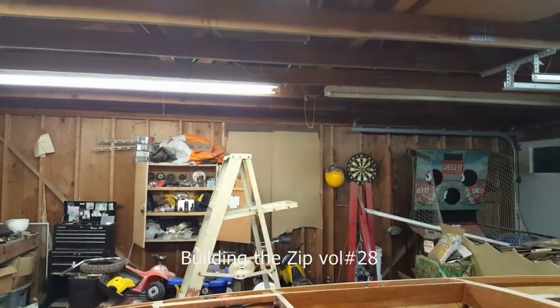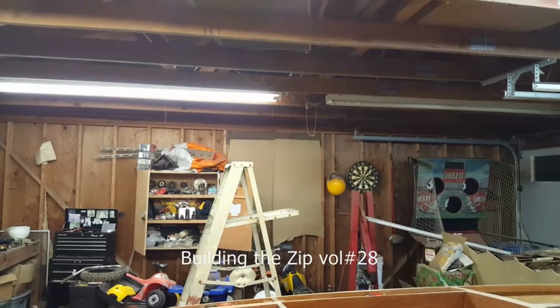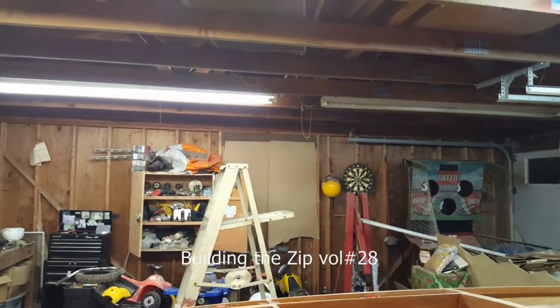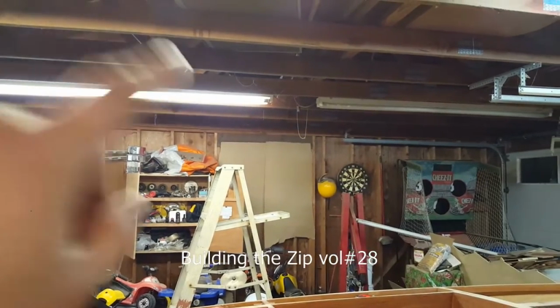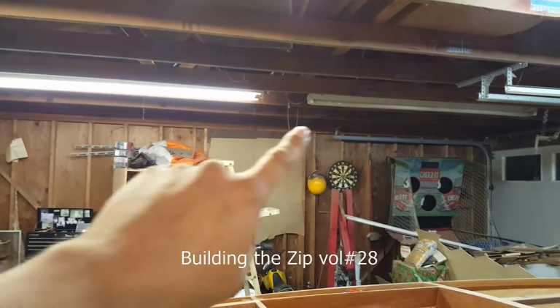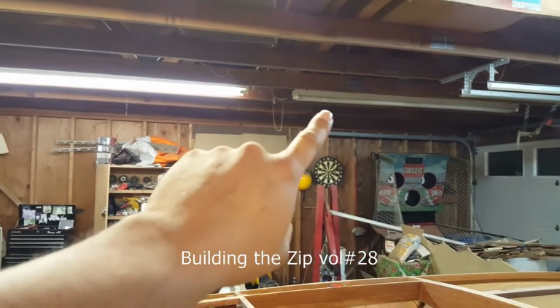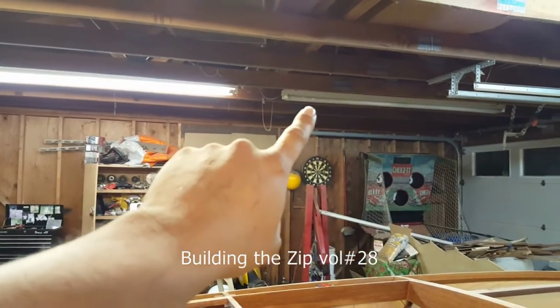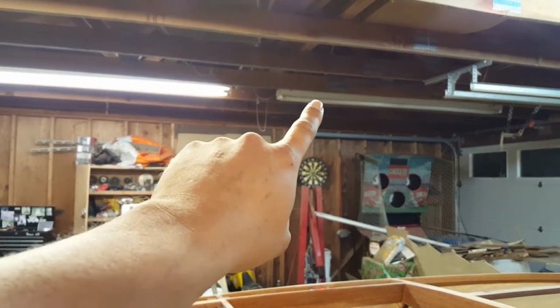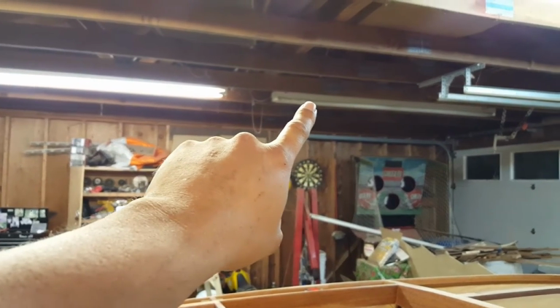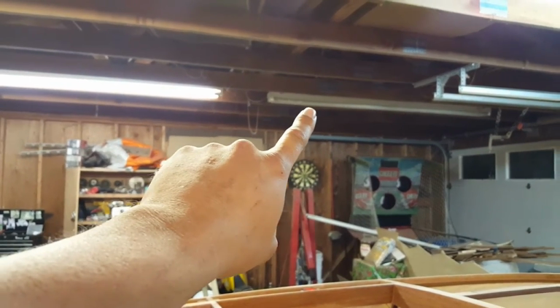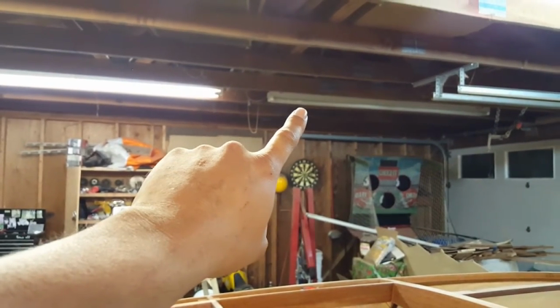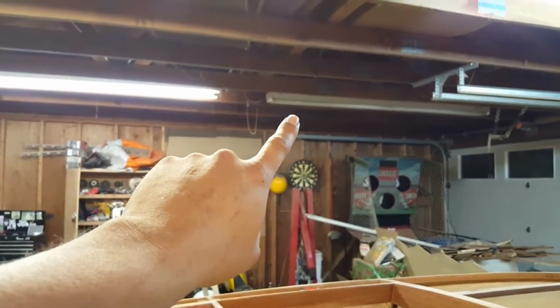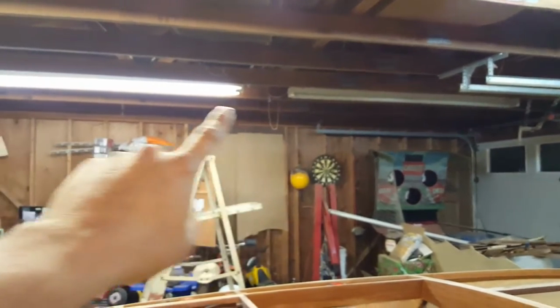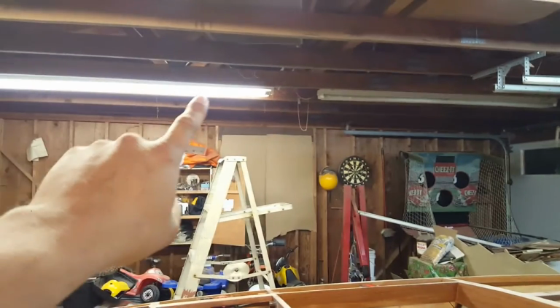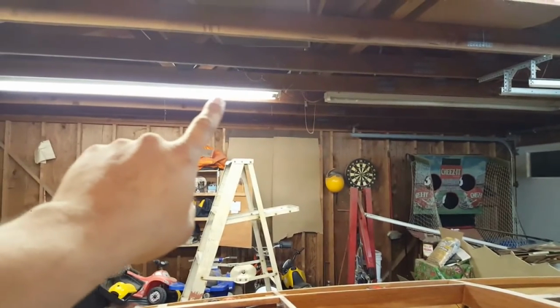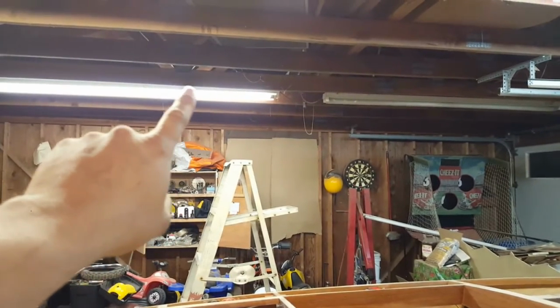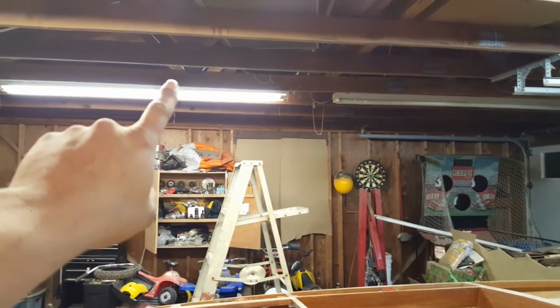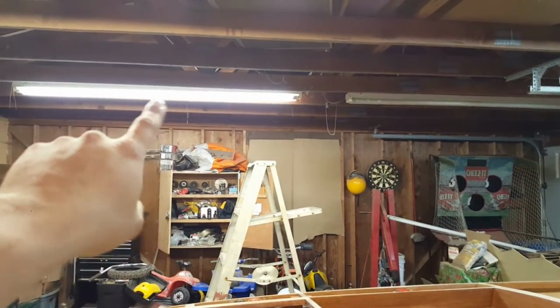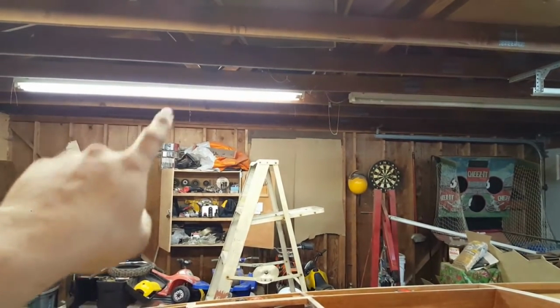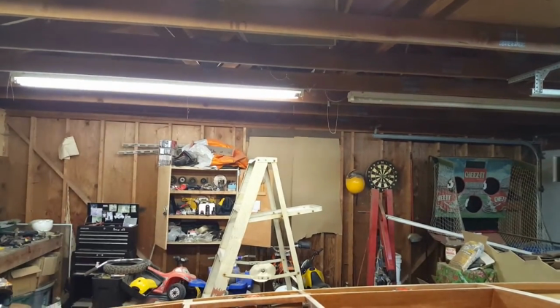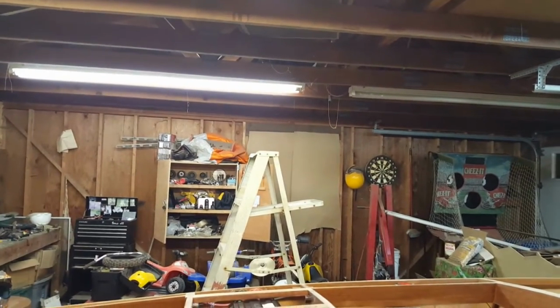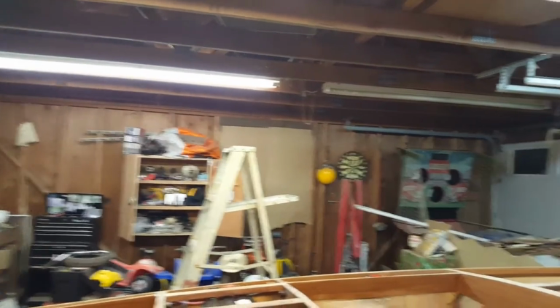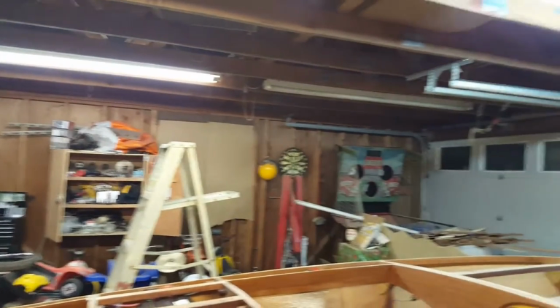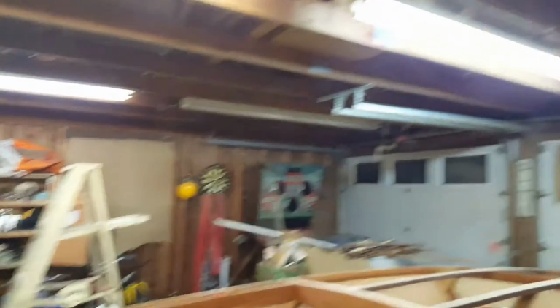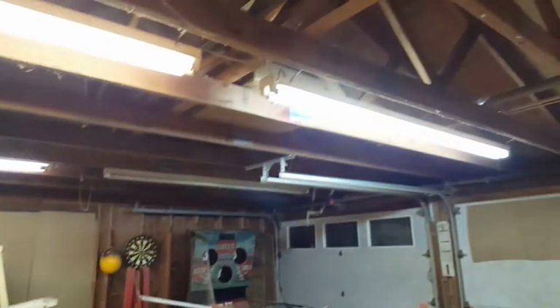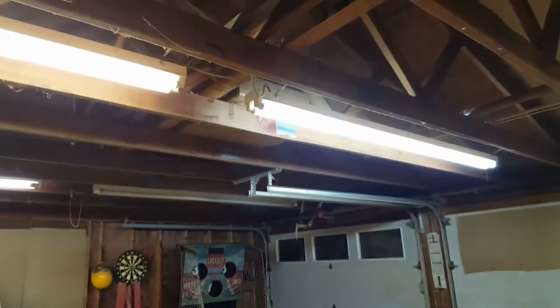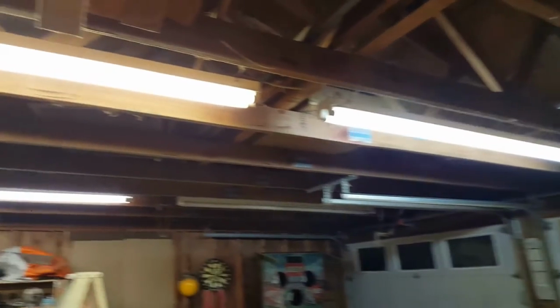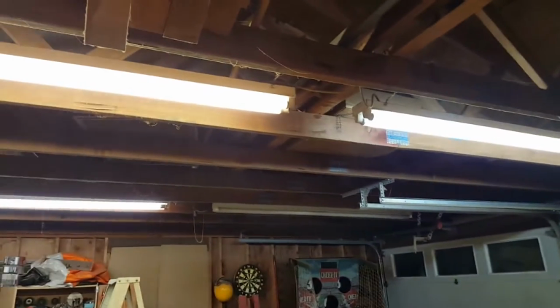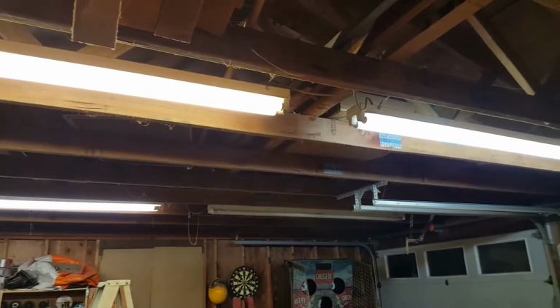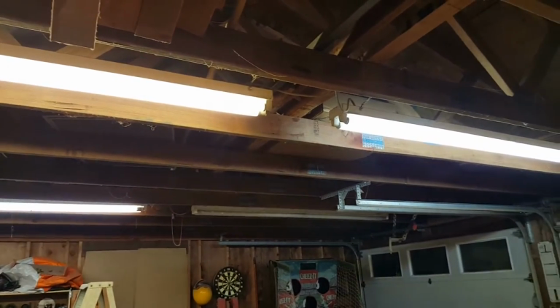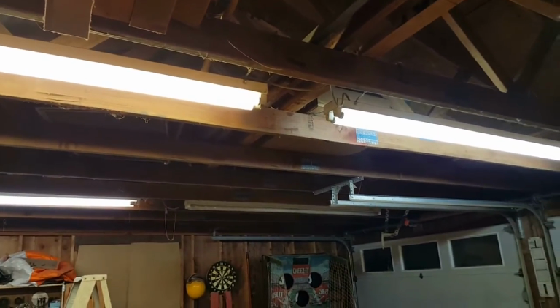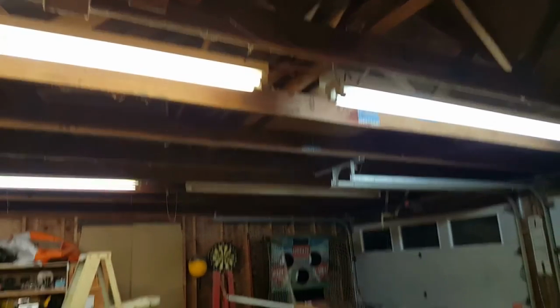Did I call it or what — I've got one dead one over here, and this is a ballast again. I've got a bulb getting ready to go in this one too; it's been flickering off and on. But at least the important ones over the top of the boat are brand new bulbs and ballasts.